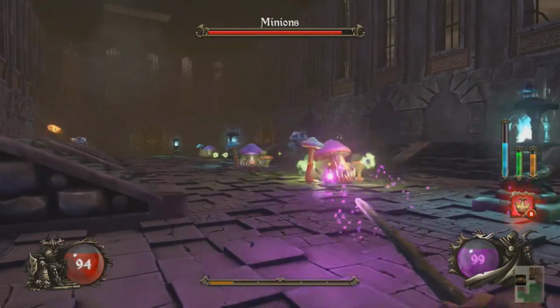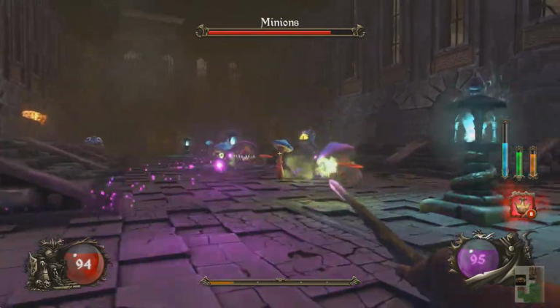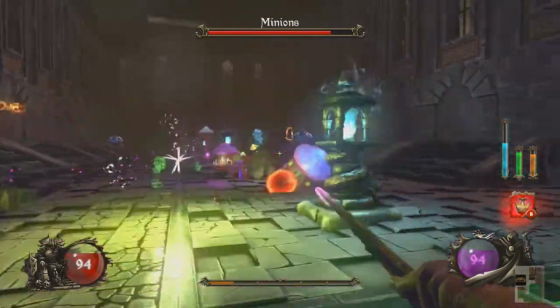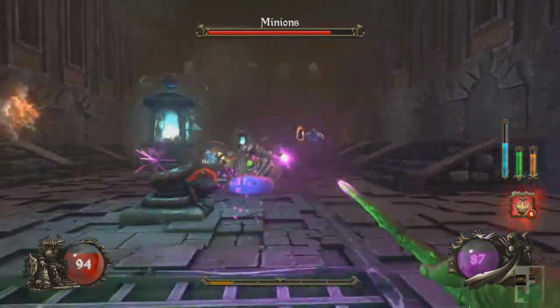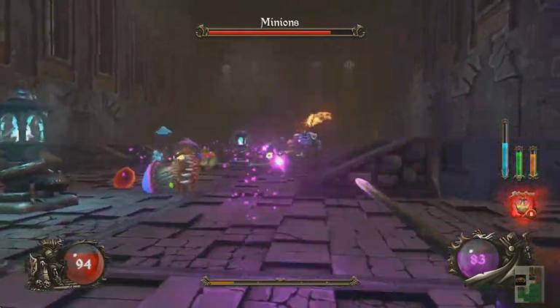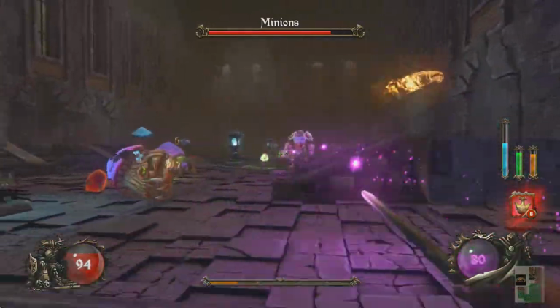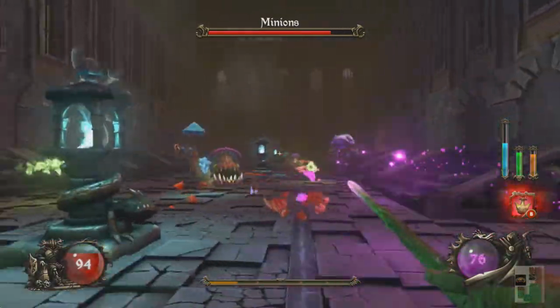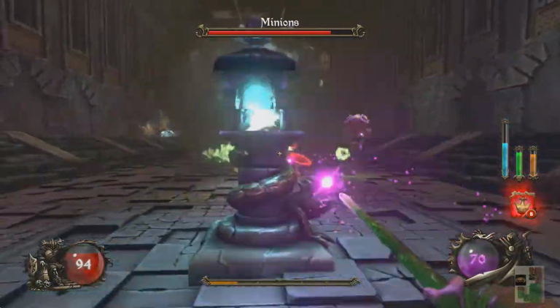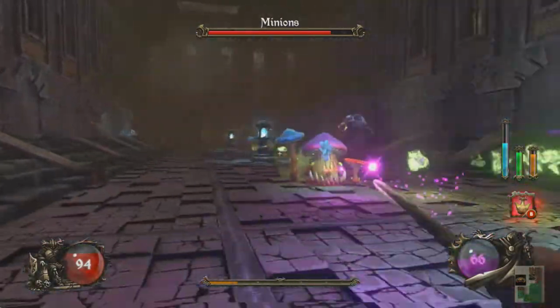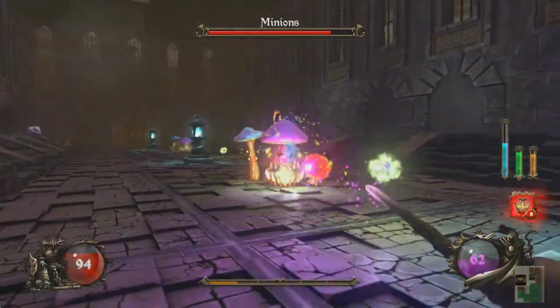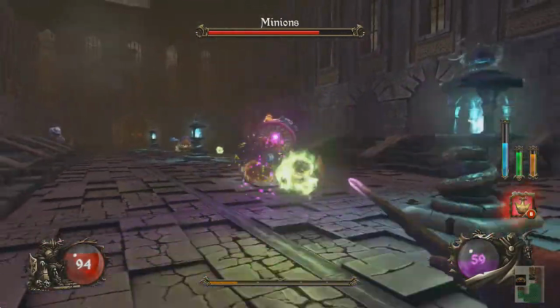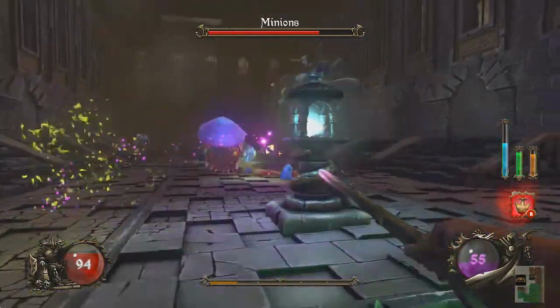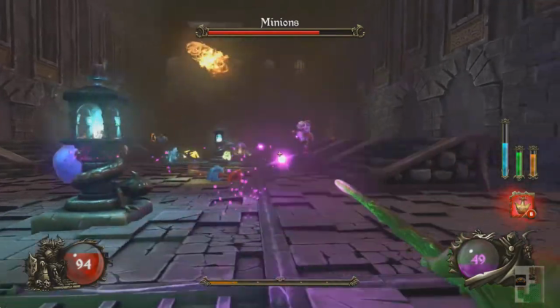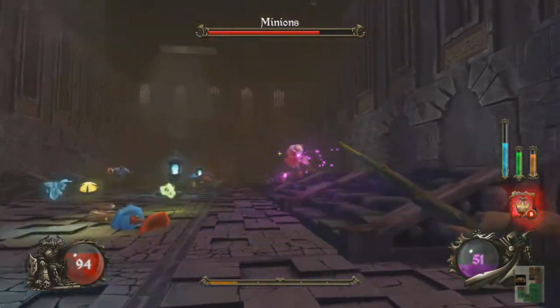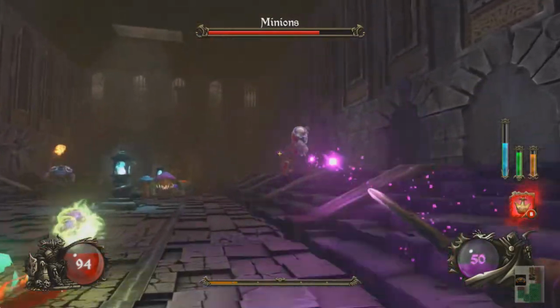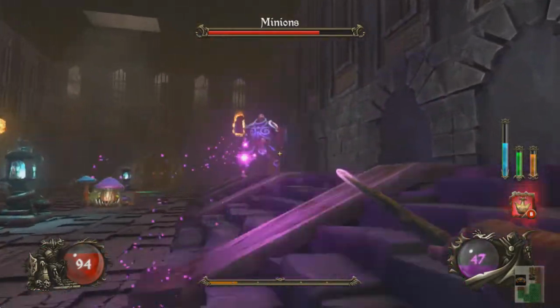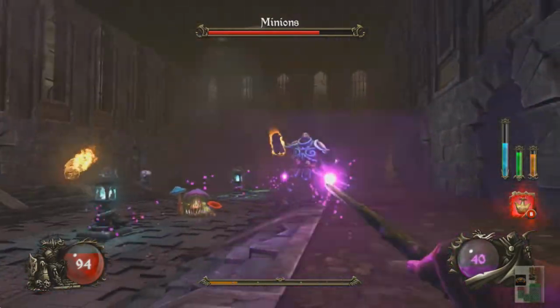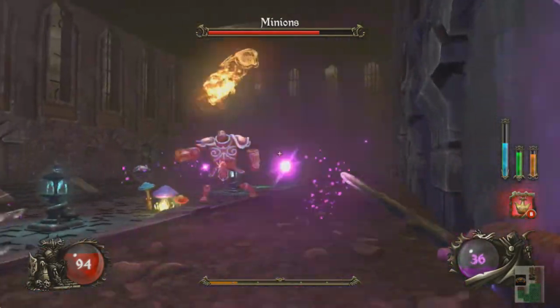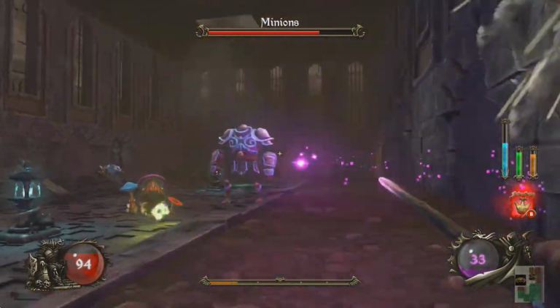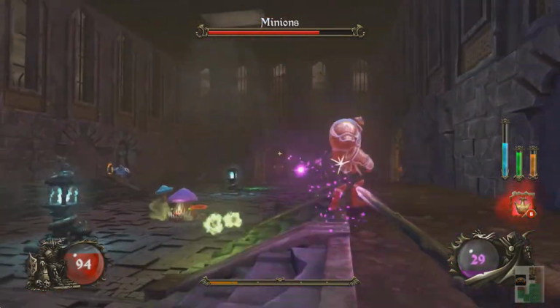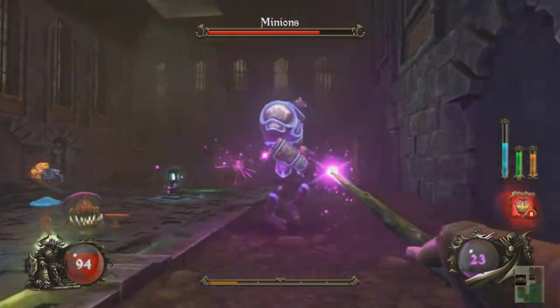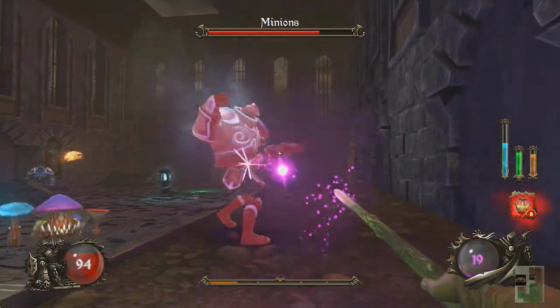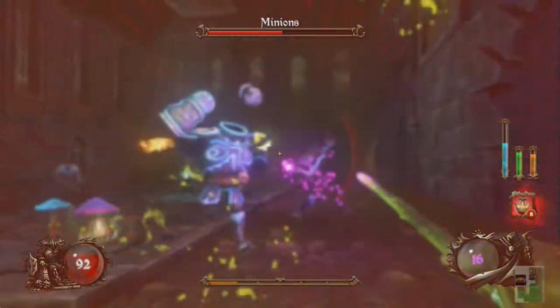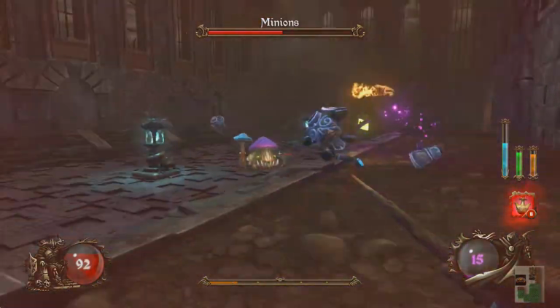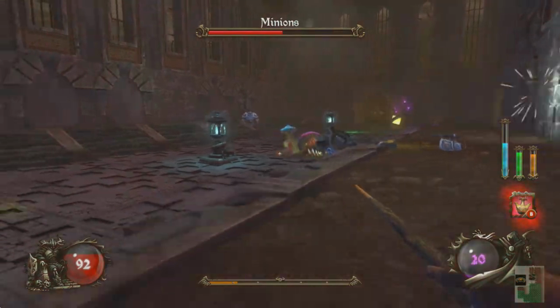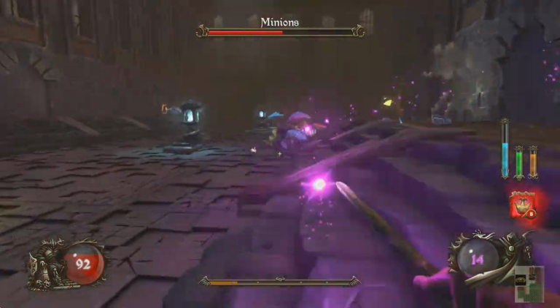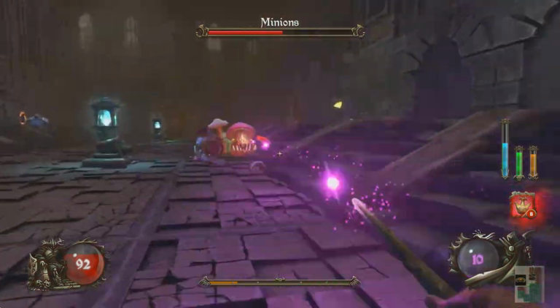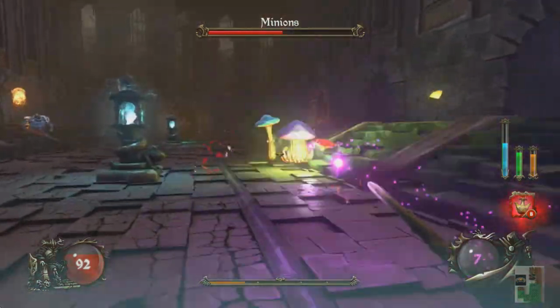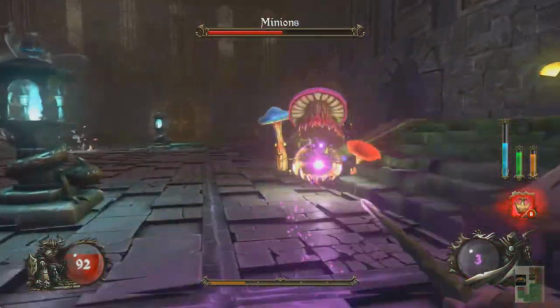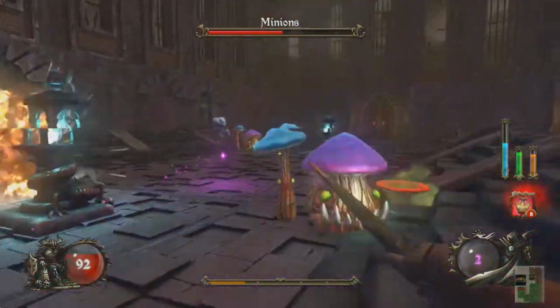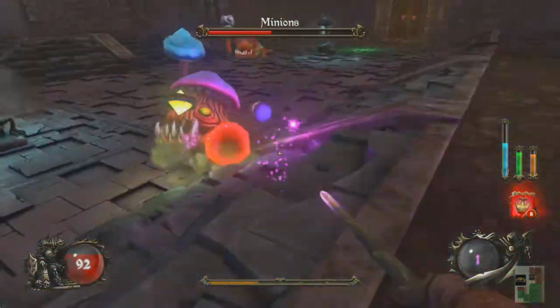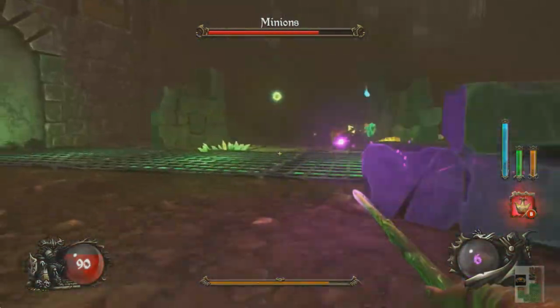As you walk around the different floors, which are randomly generated, you'll enter rooms with a bar at the top that often says 'Minions,' and you have to defeat all the creatures in the room in order to progress.